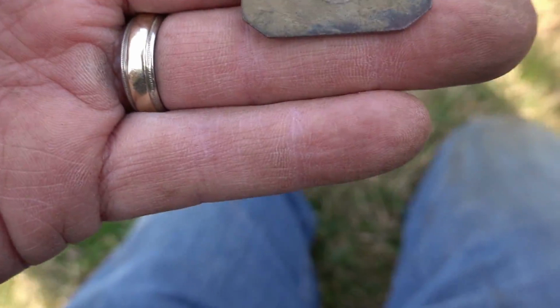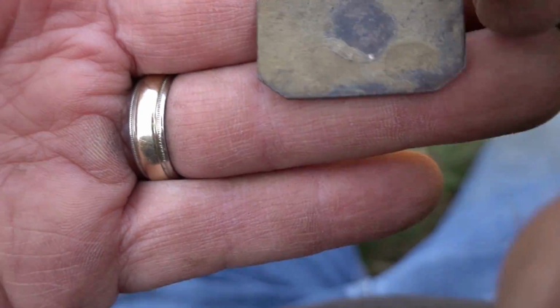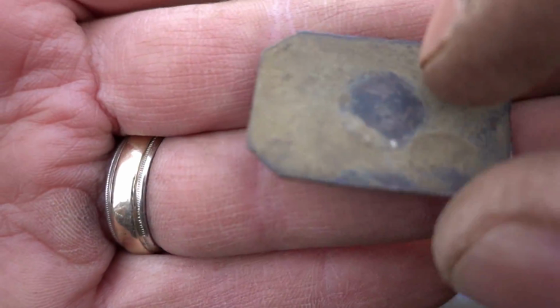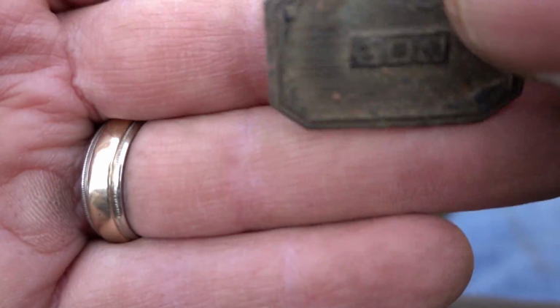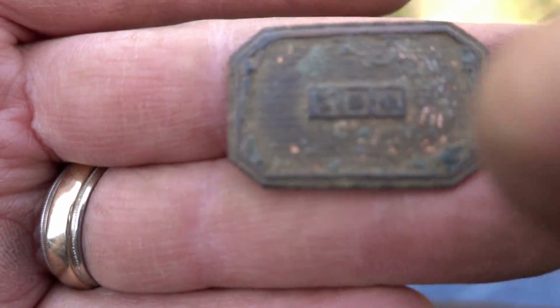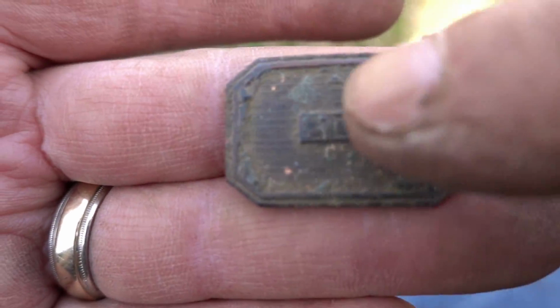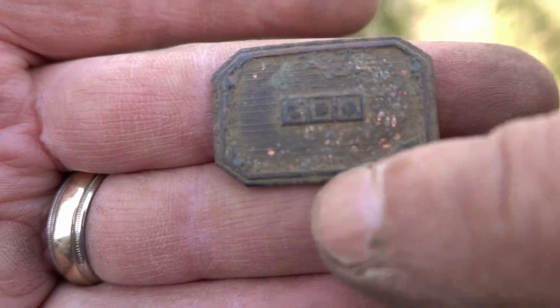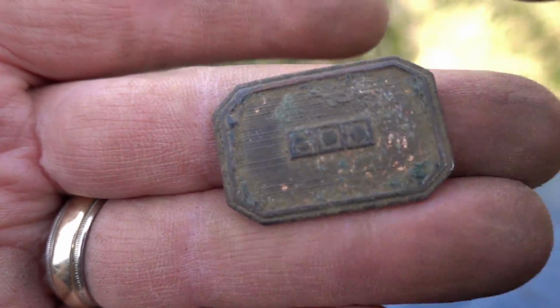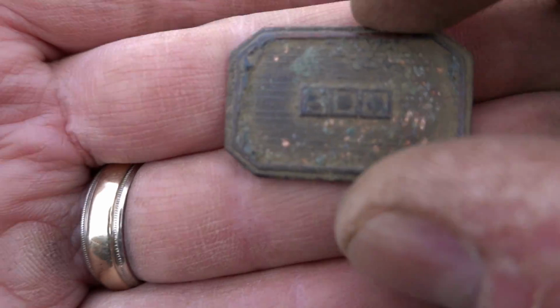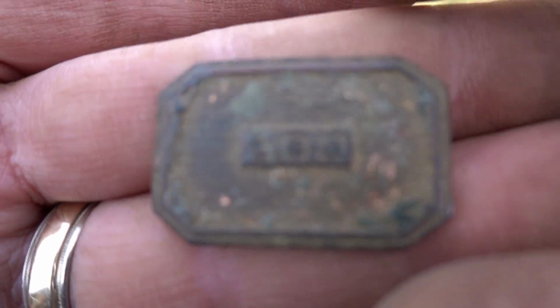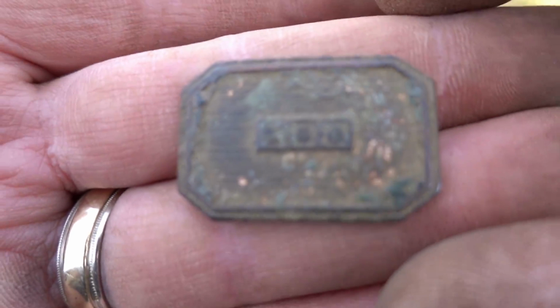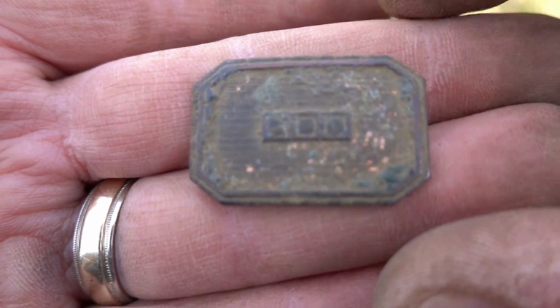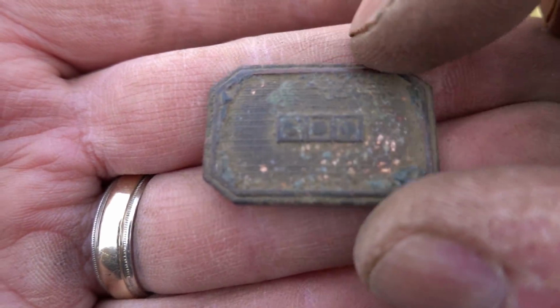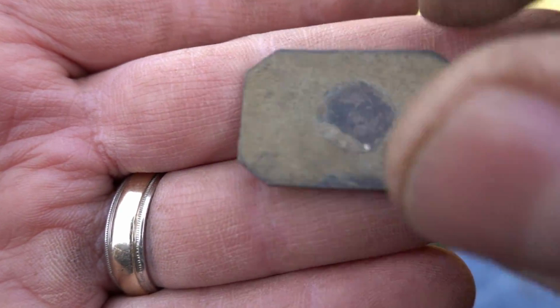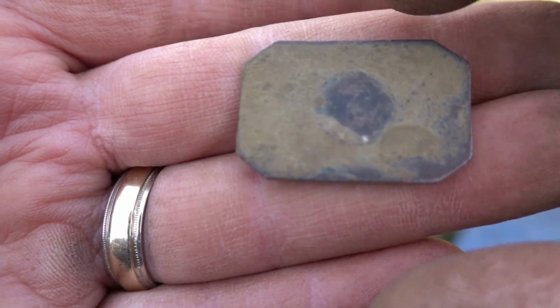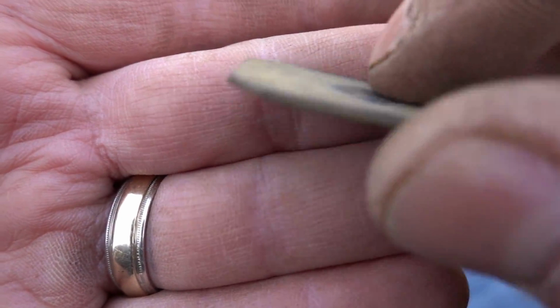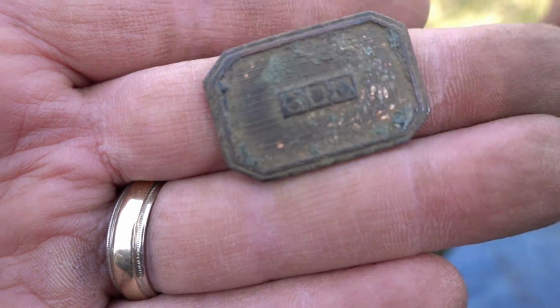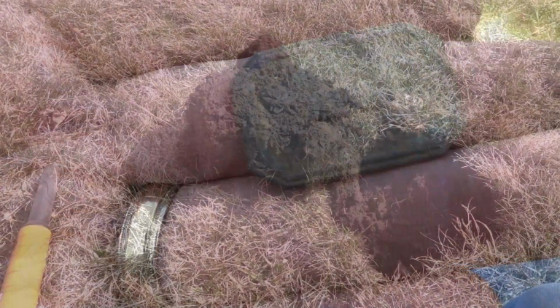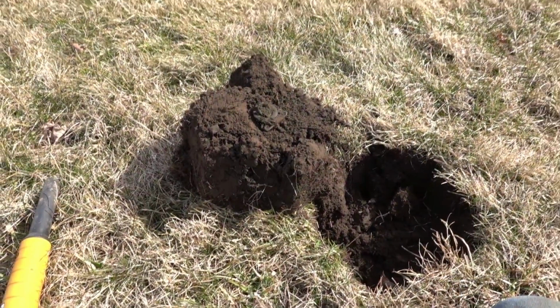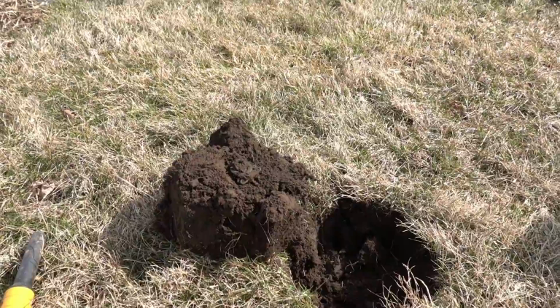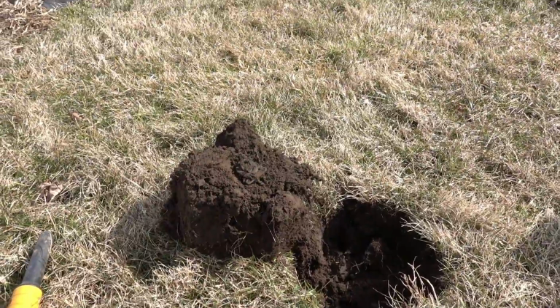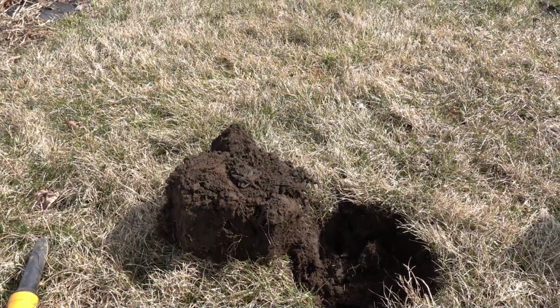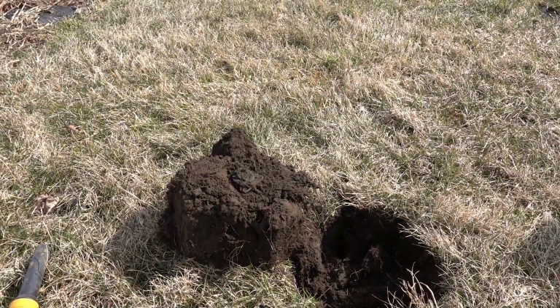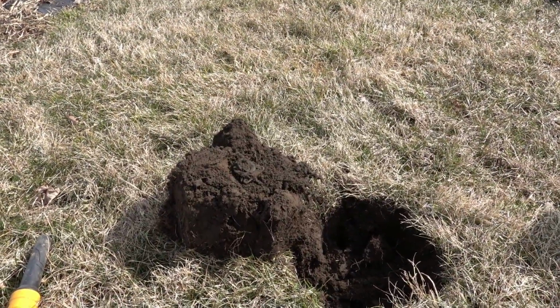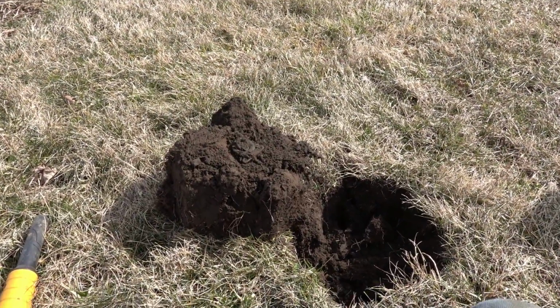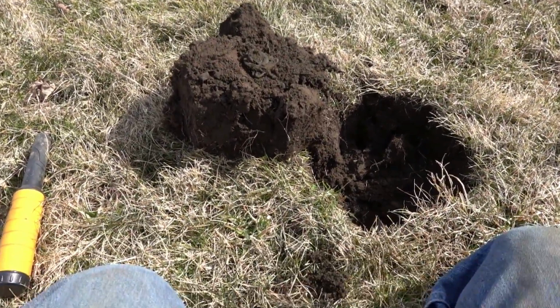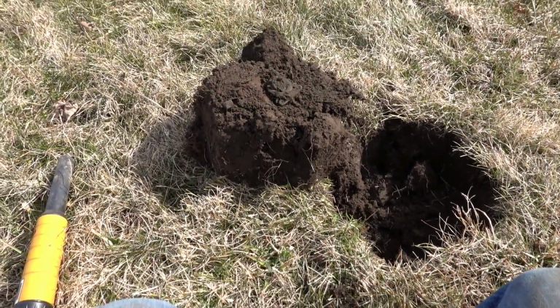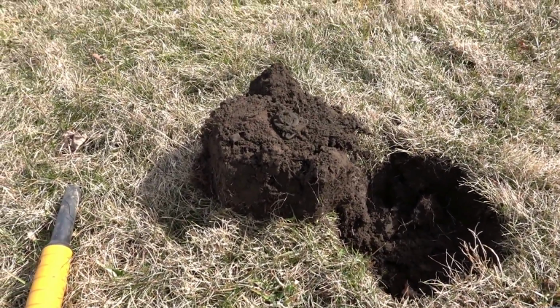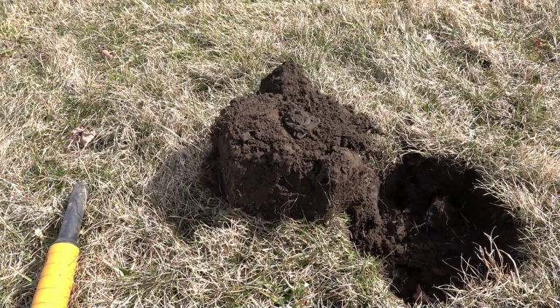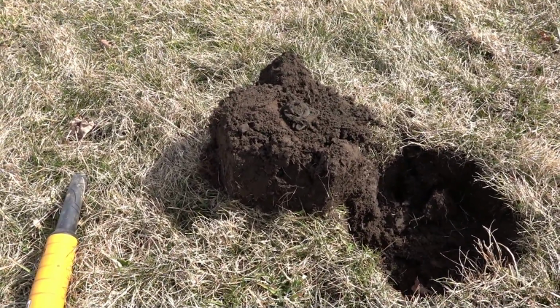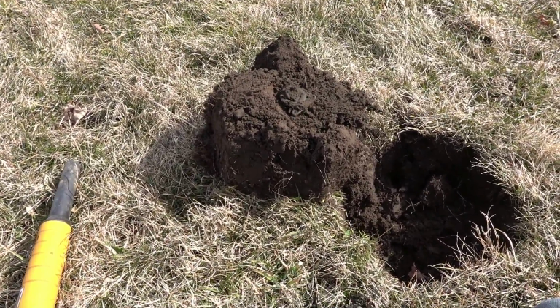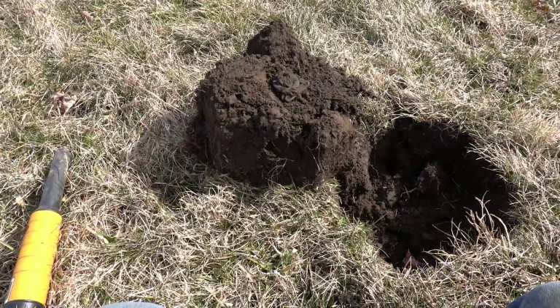That is pretty cool - it's got some type of design on it. Oh my god, you've got to come see this. I don't know if I'm looking at what I think I'm looking at, but if it is, it's the buckle and the tongue together.